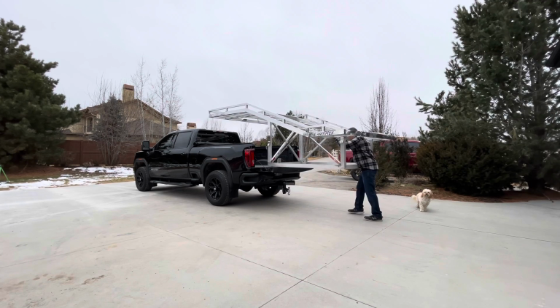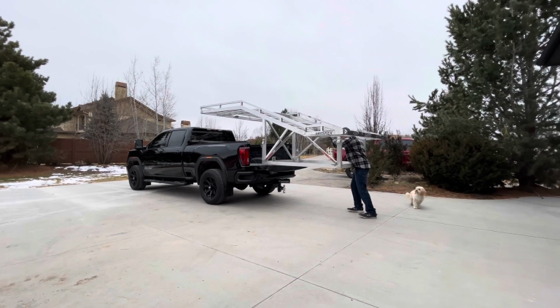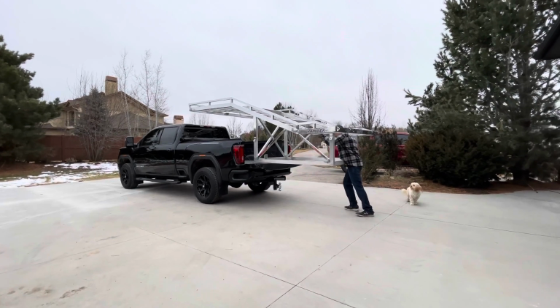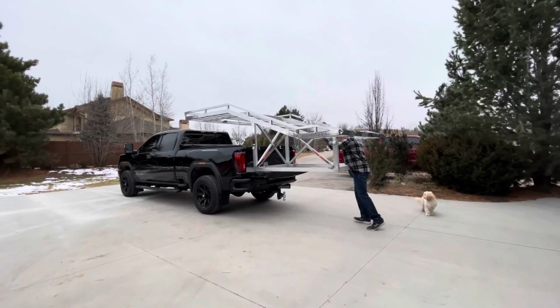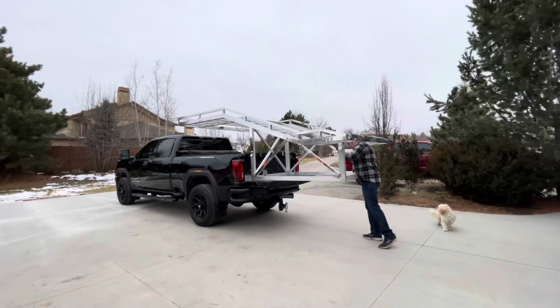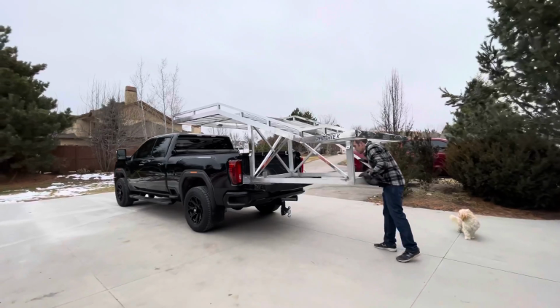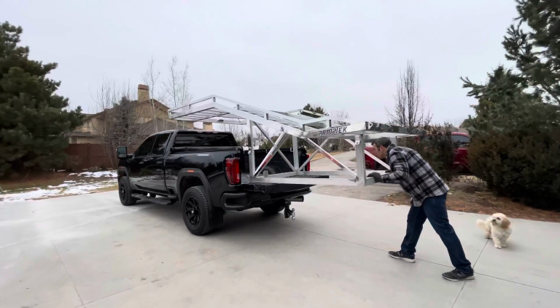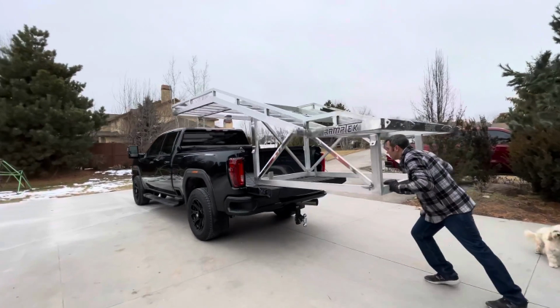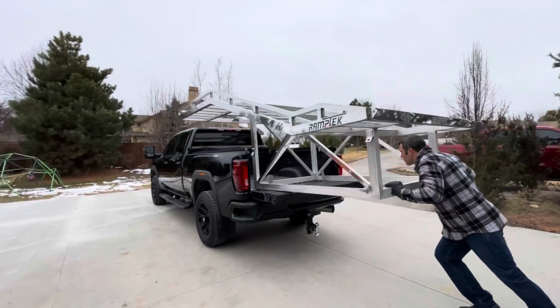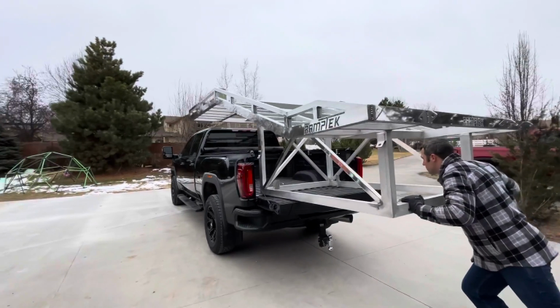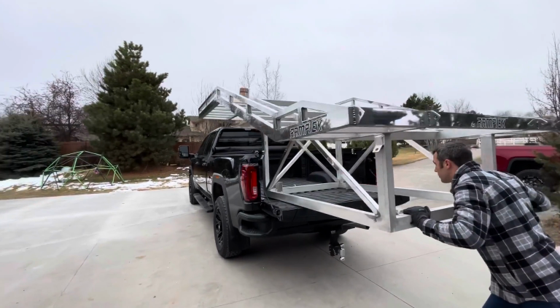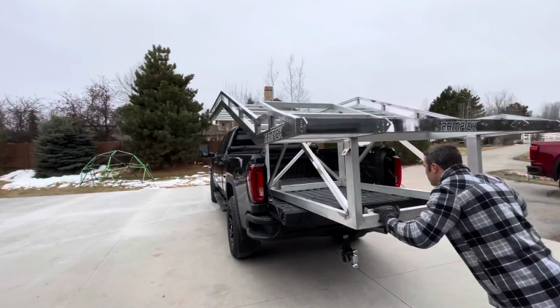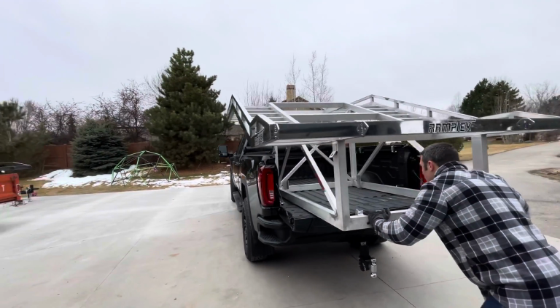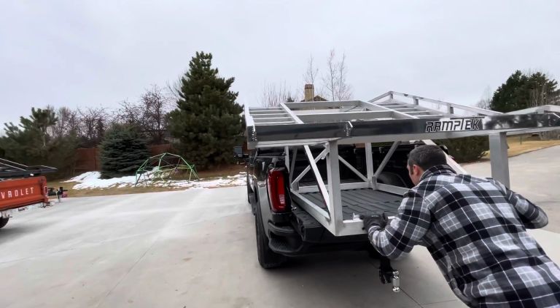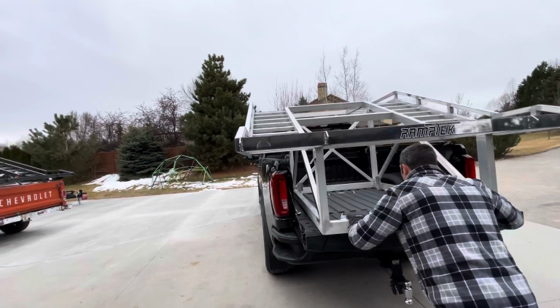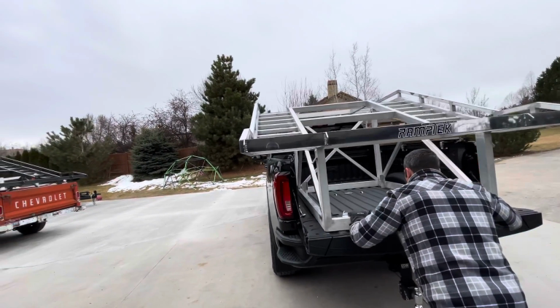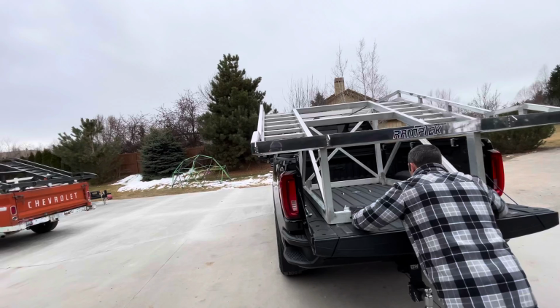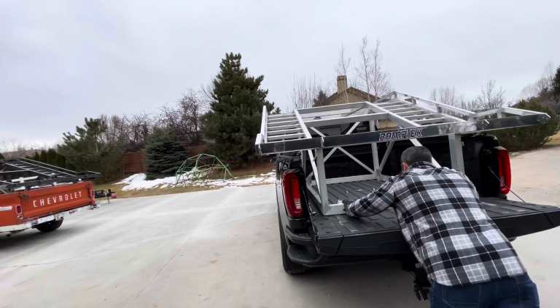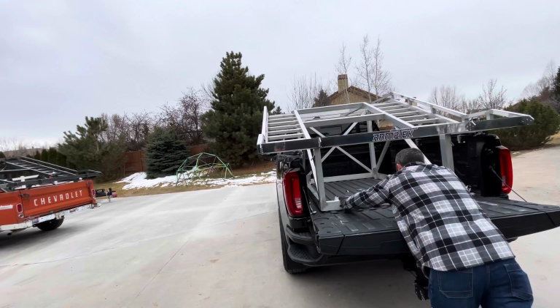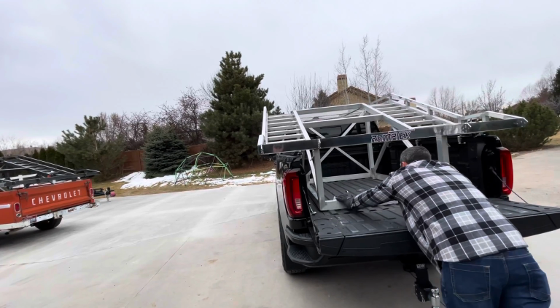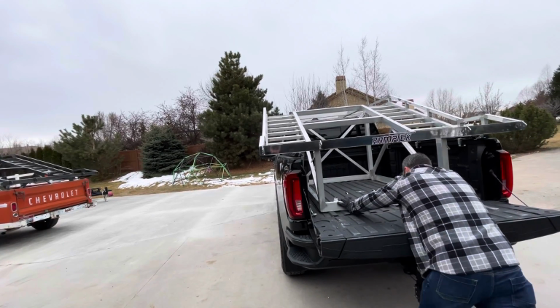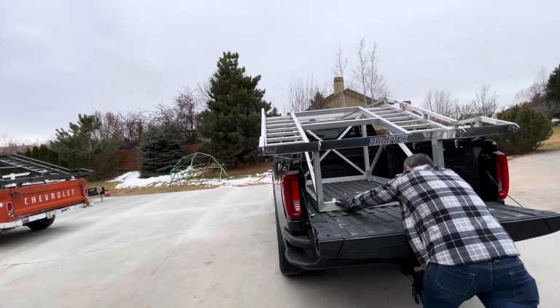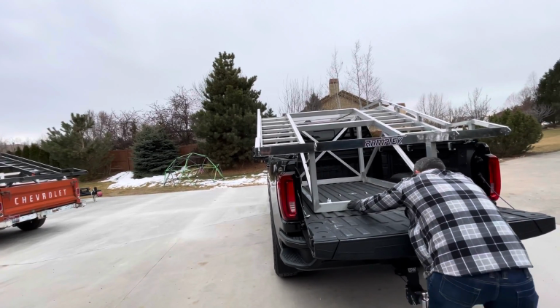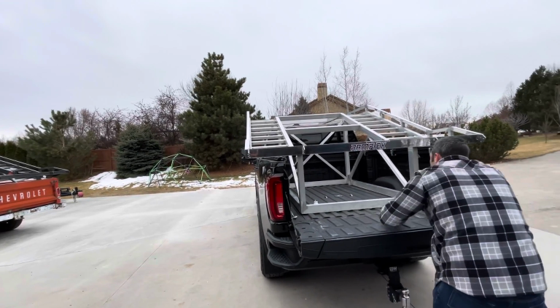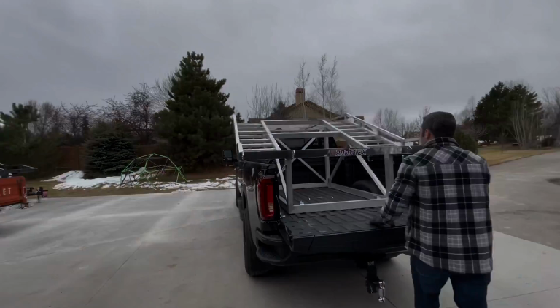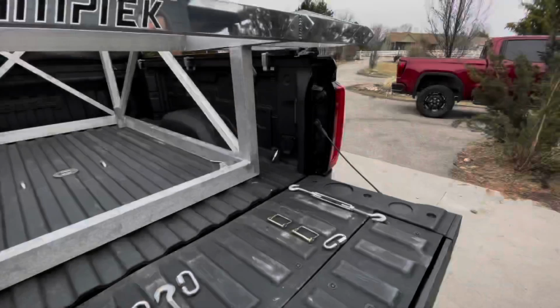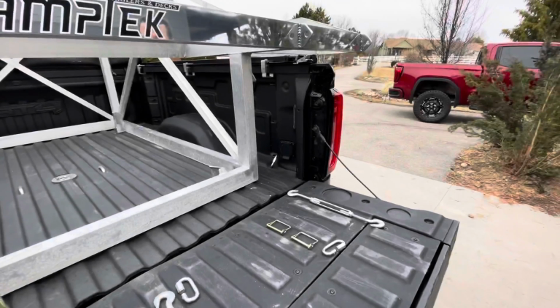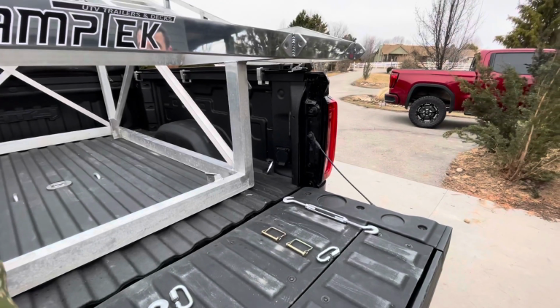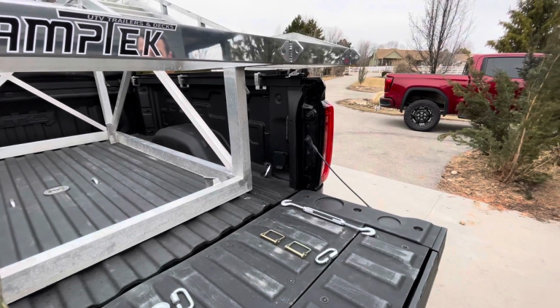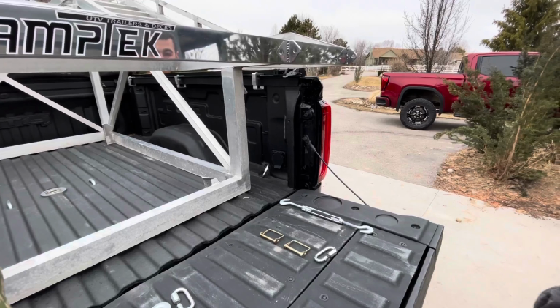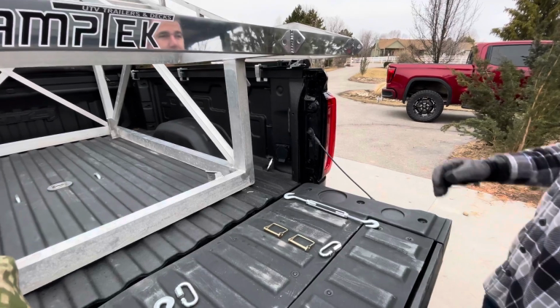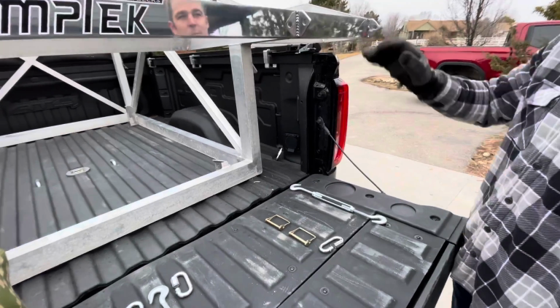Here we have Brandon just pushing it in. We're going to go over how to tie everything down and secure it to the truck bed, and then also put on the ramps and show you how they attach.